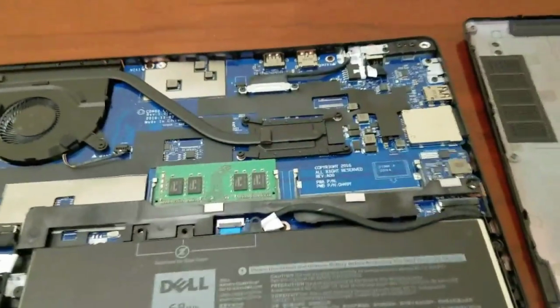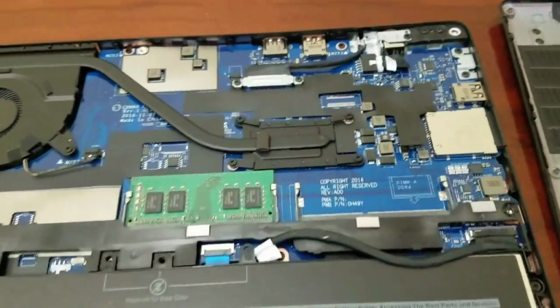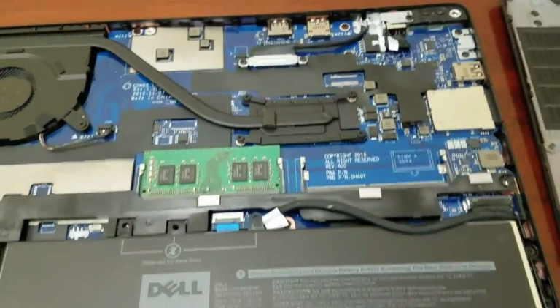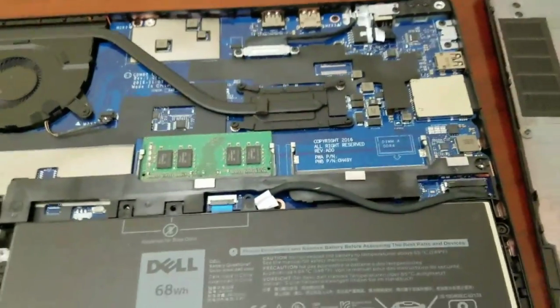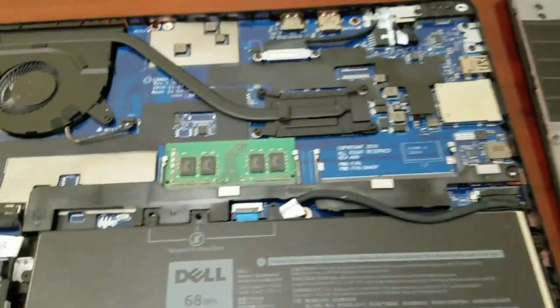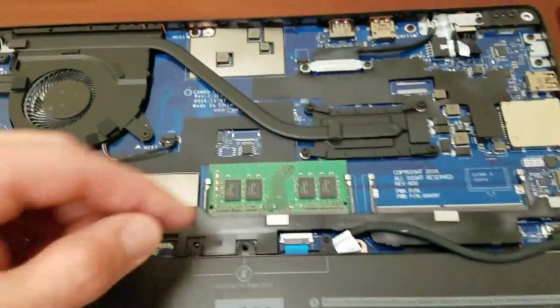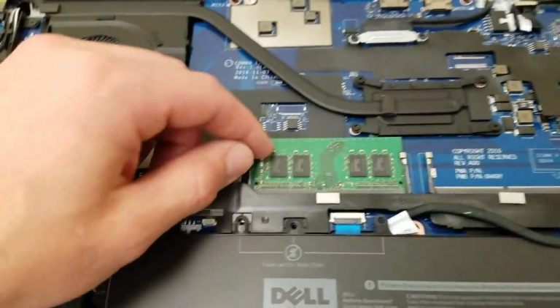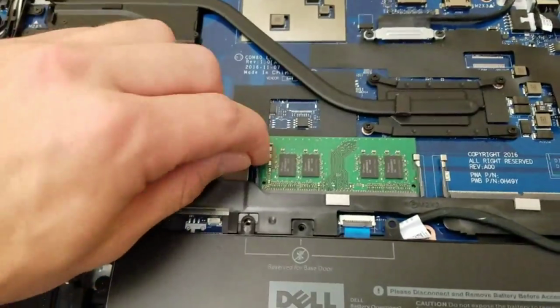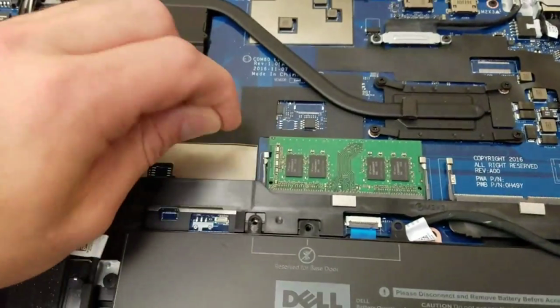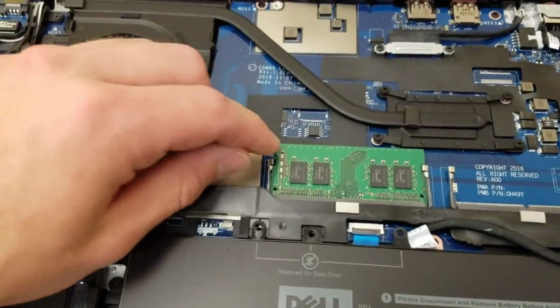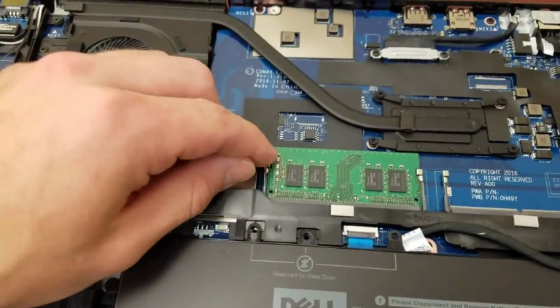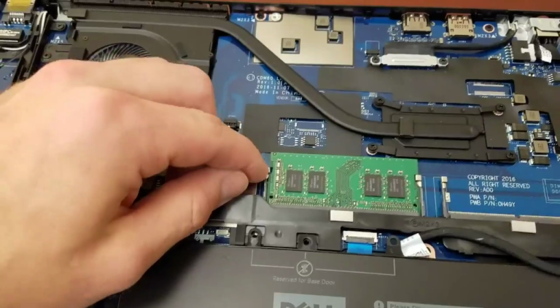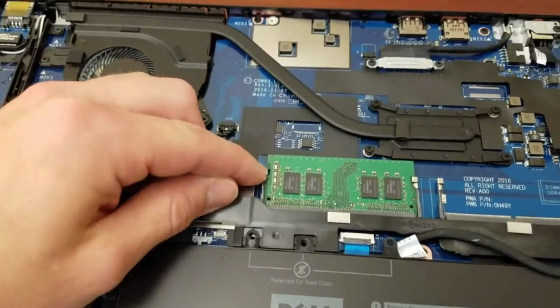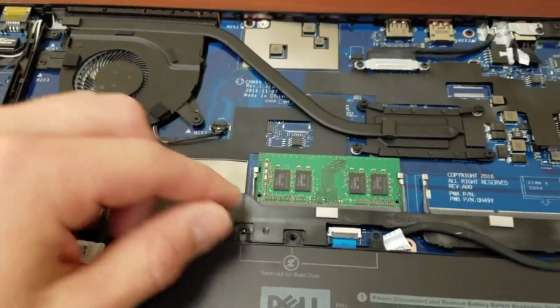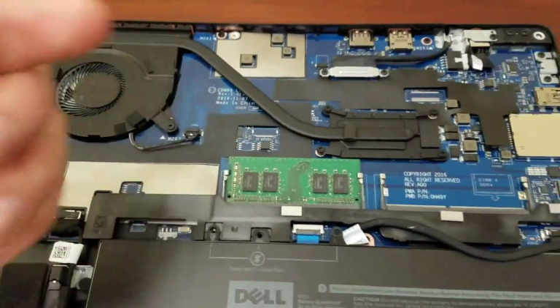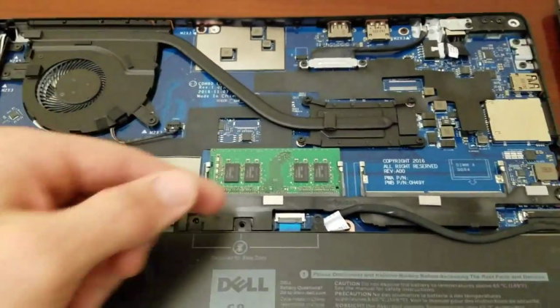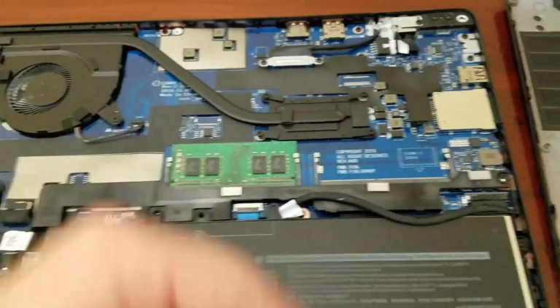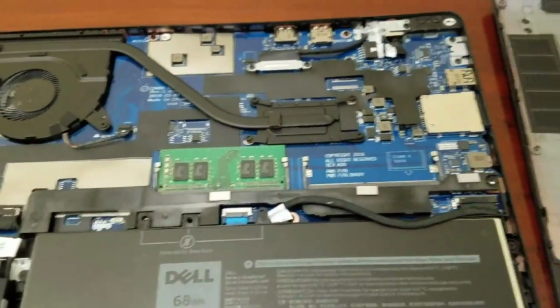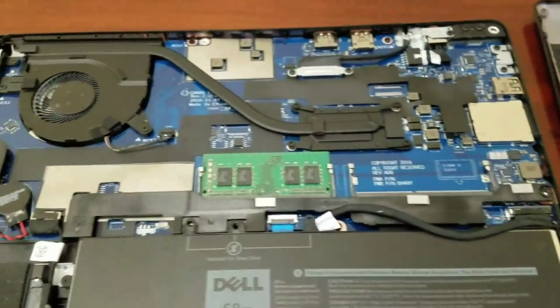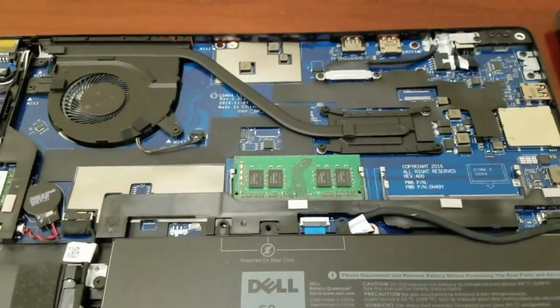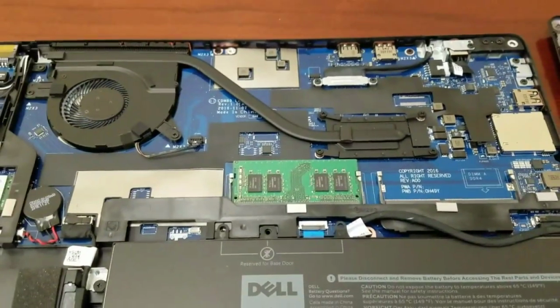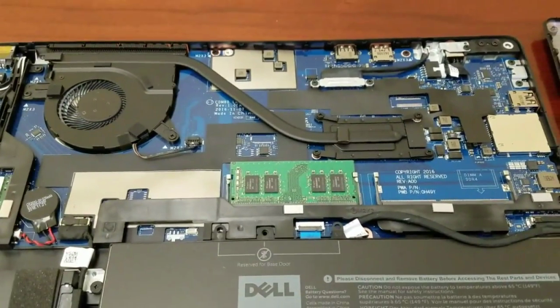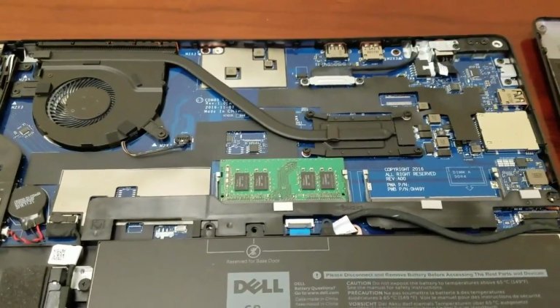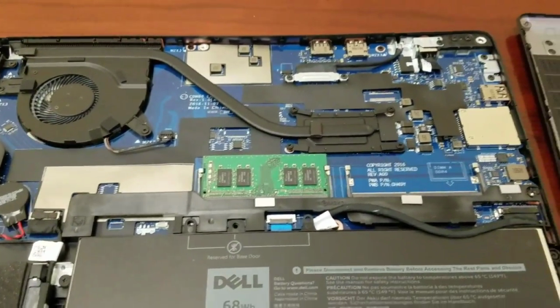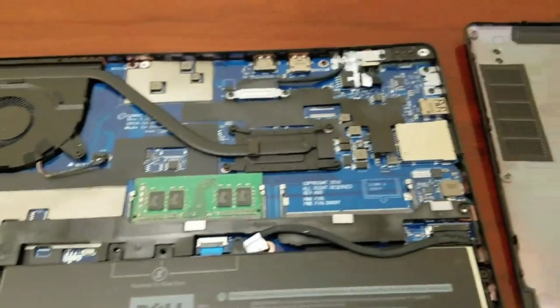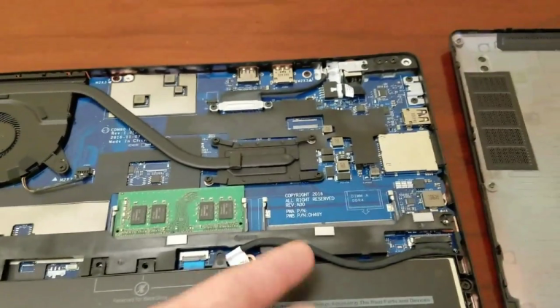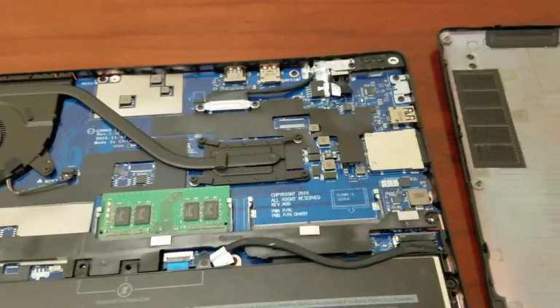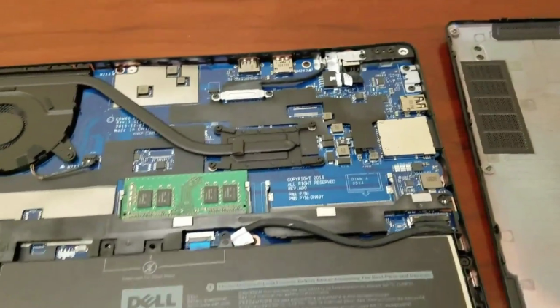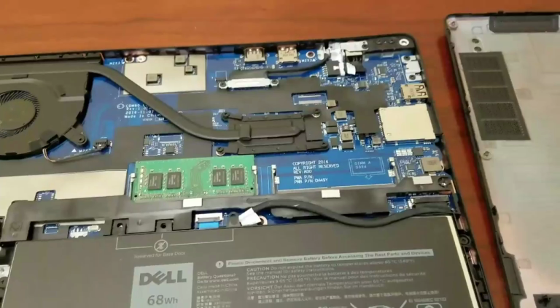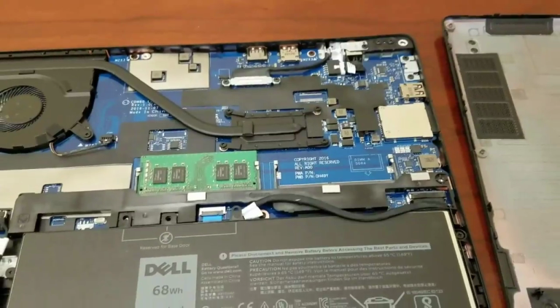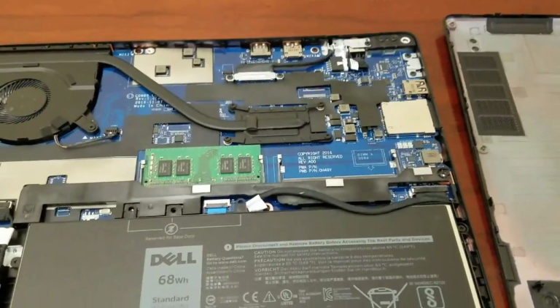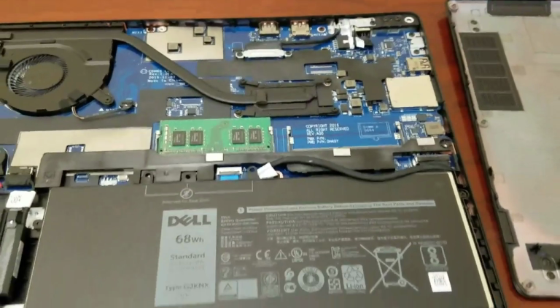RAM upgrade is super easy. Just pop these out and RAM pops right out. I've got eight gigs in there right now, so I could upgrade to 16 — no problem.